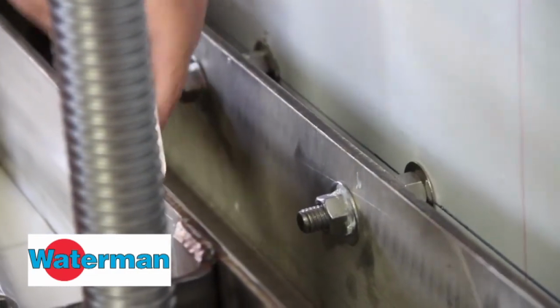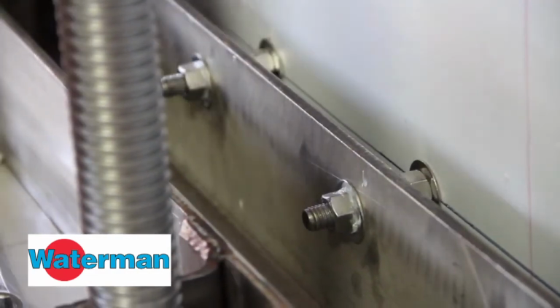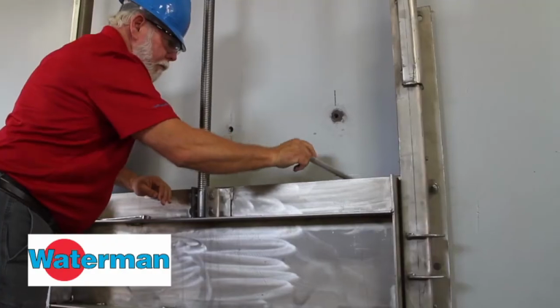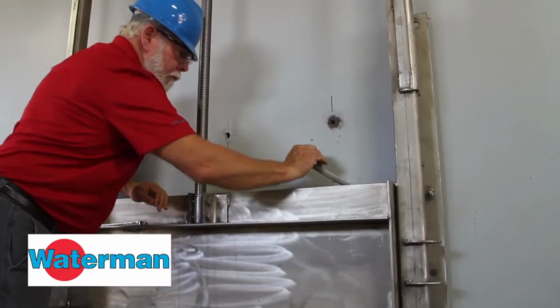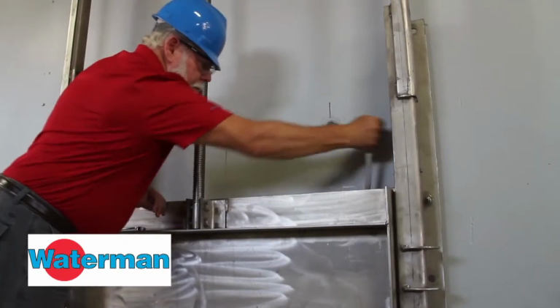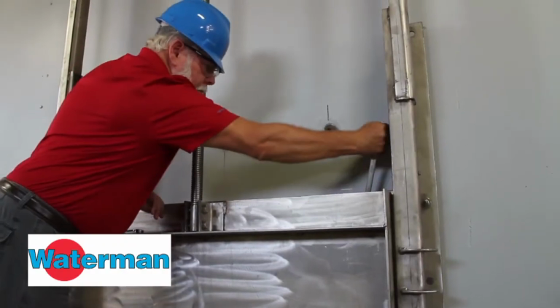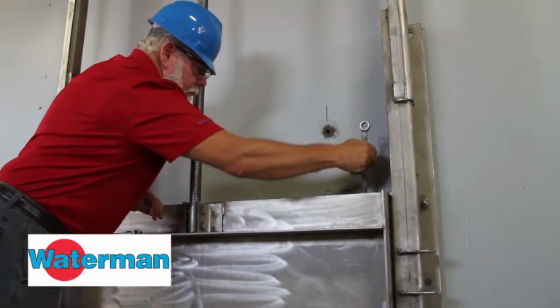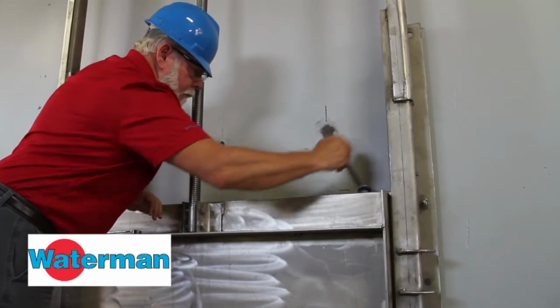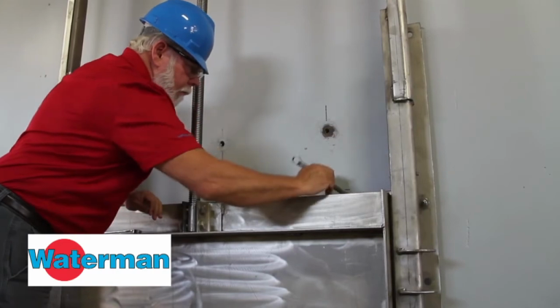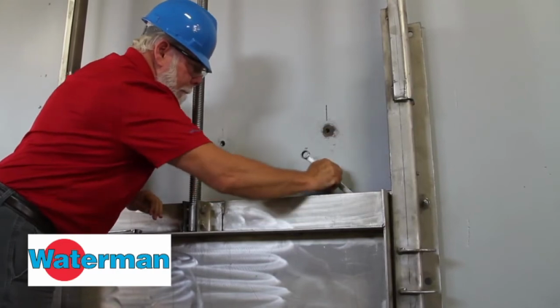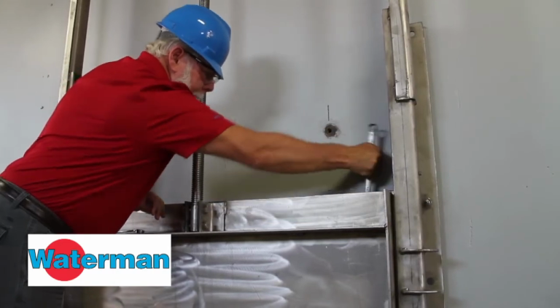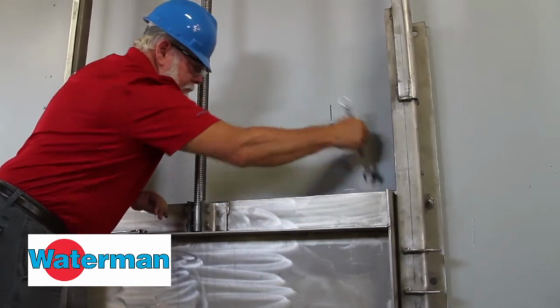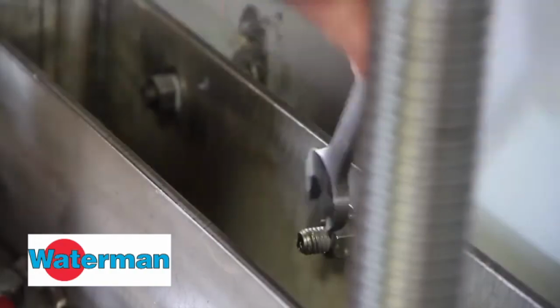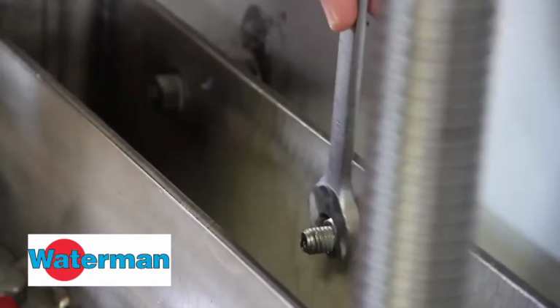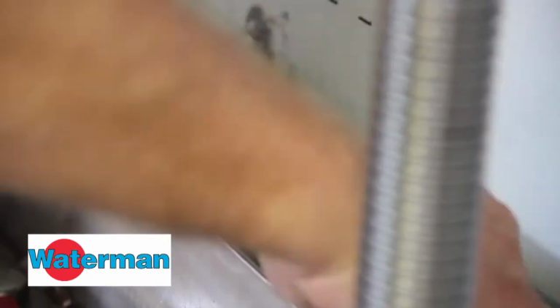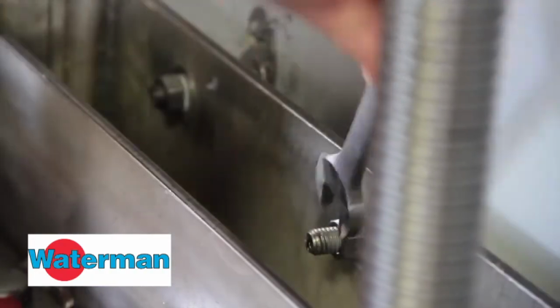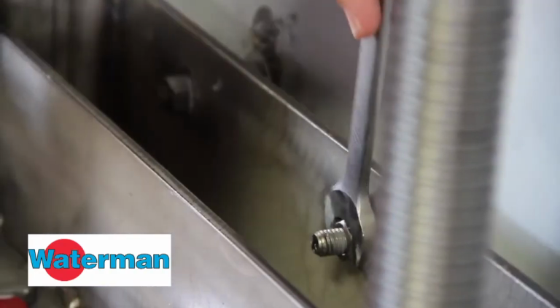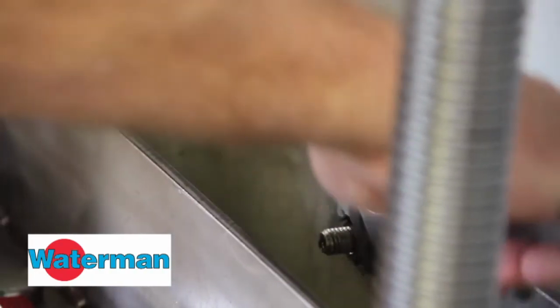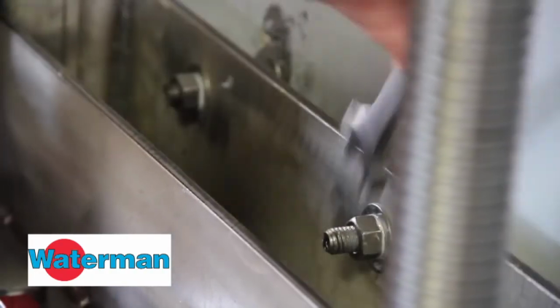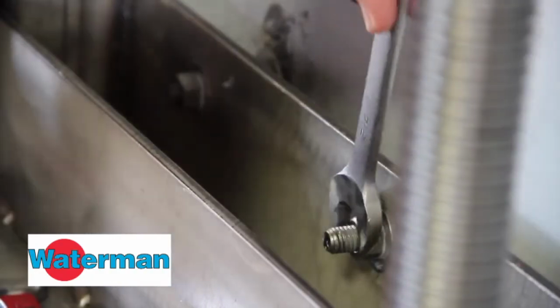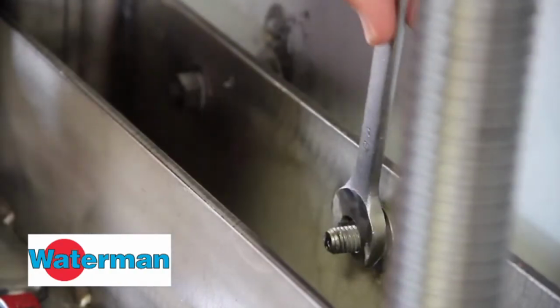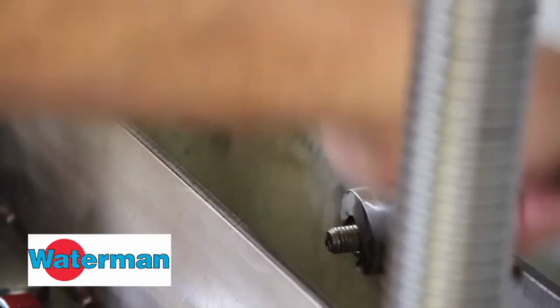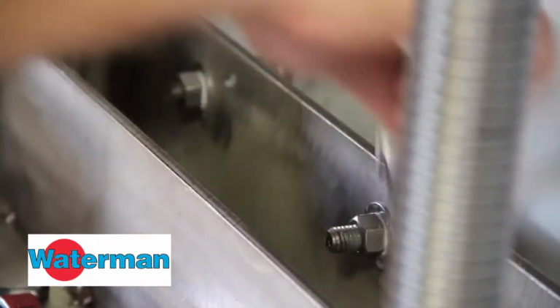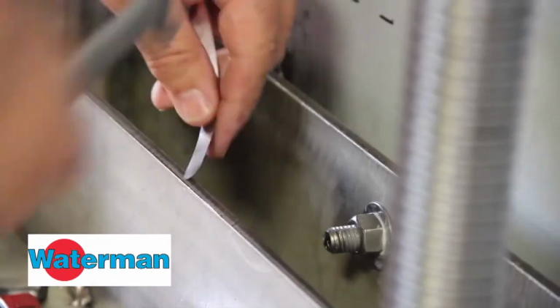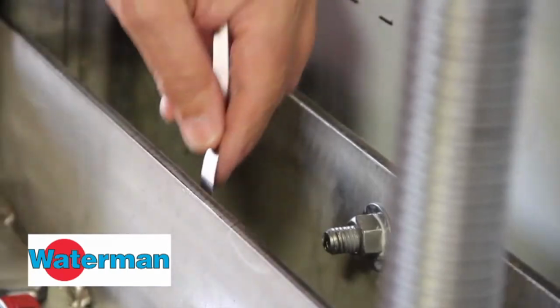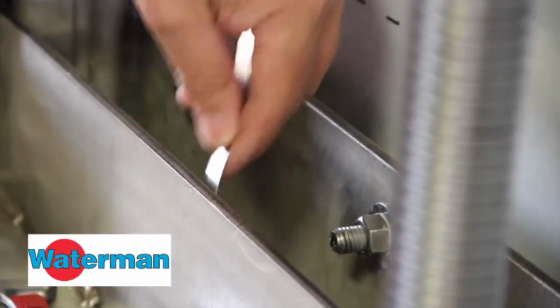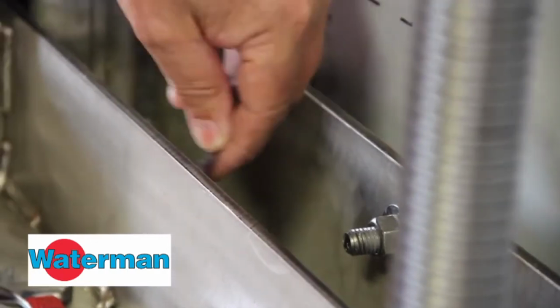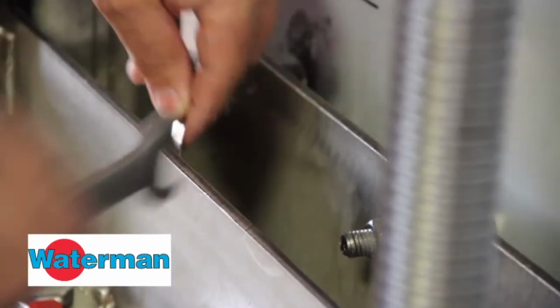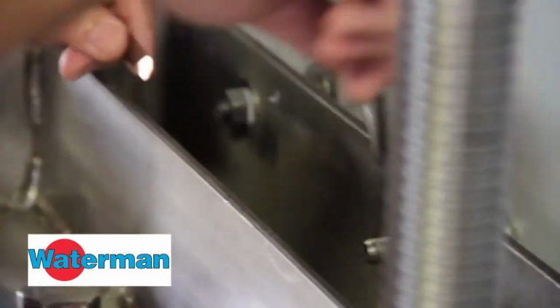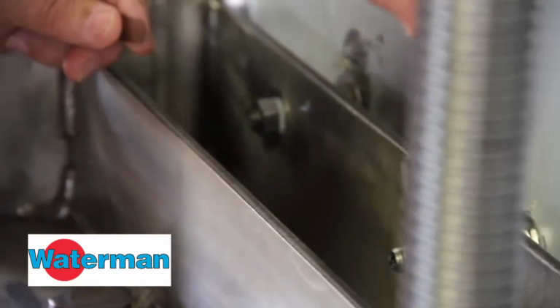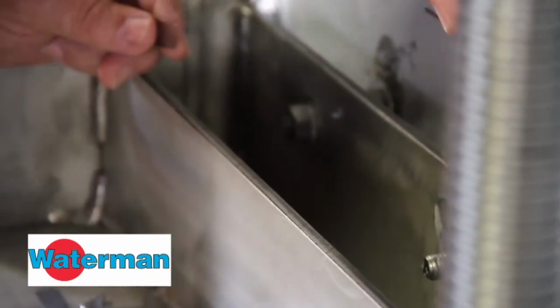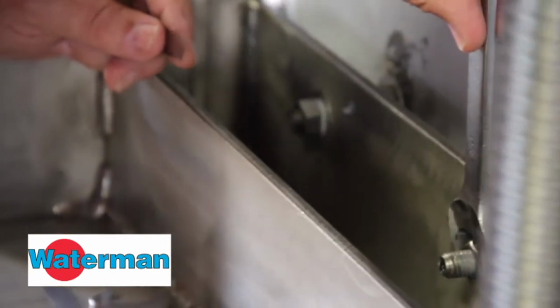If possible, also follow a similar process to check the seals from the back of the gate. Make sure all your bolts are very tight and that you don't have any leakage paths across the seal.